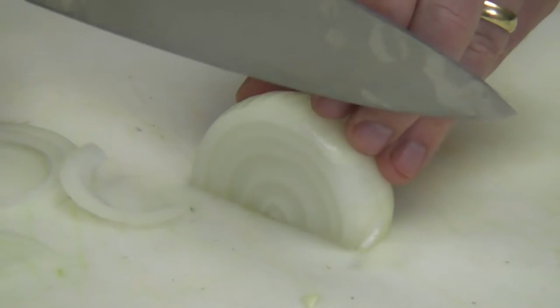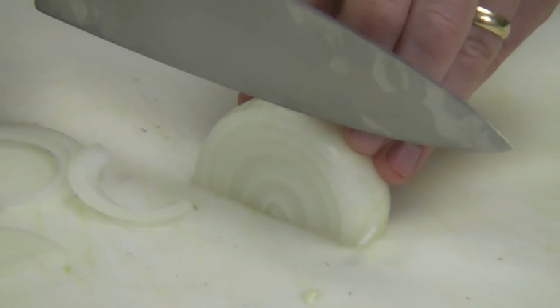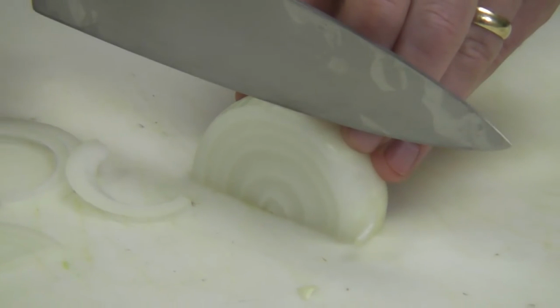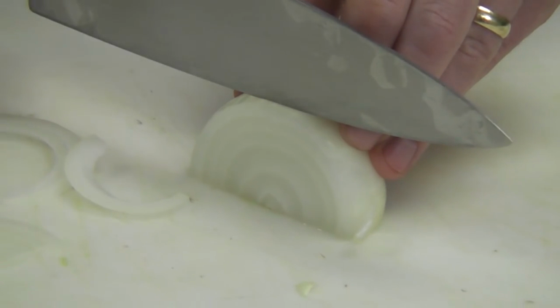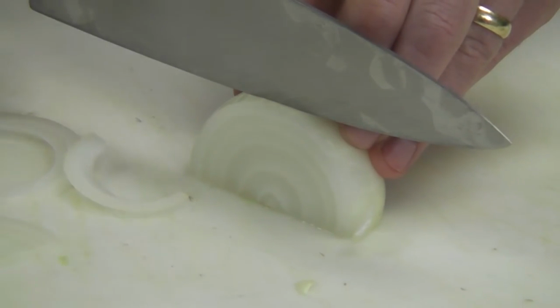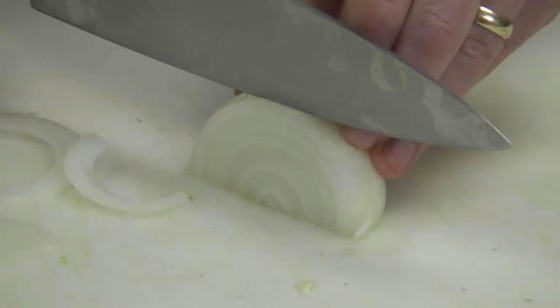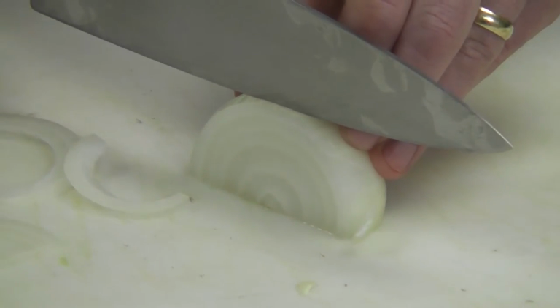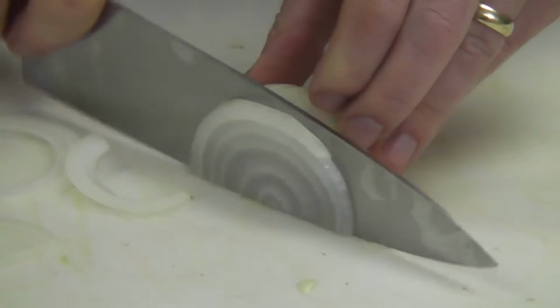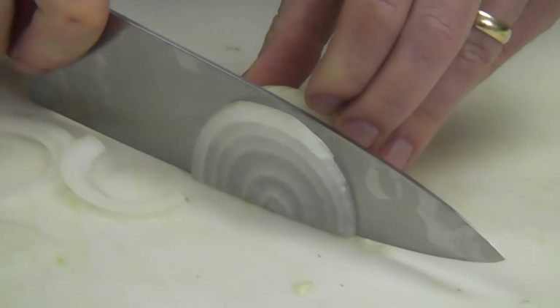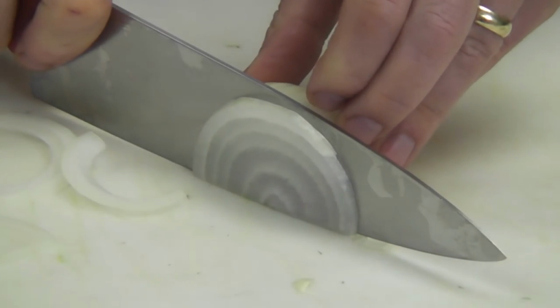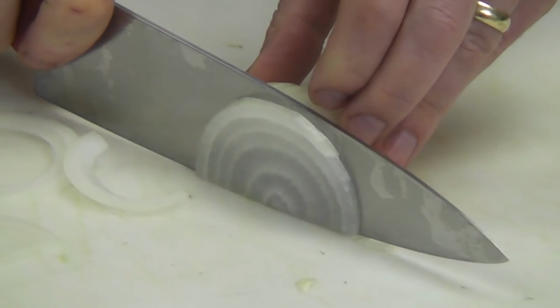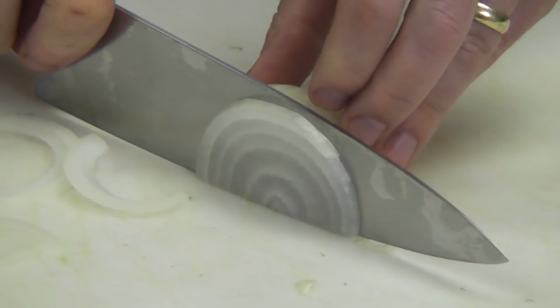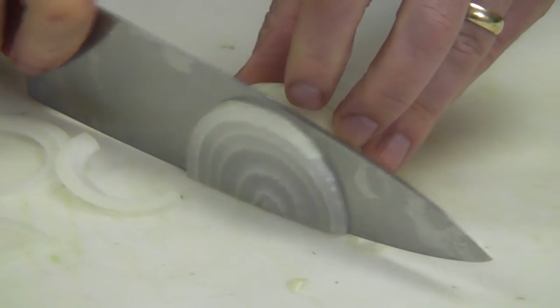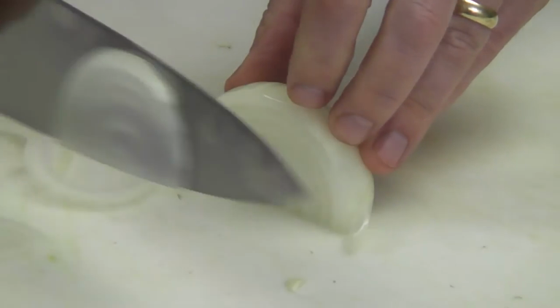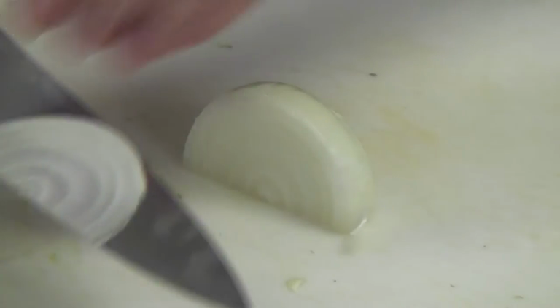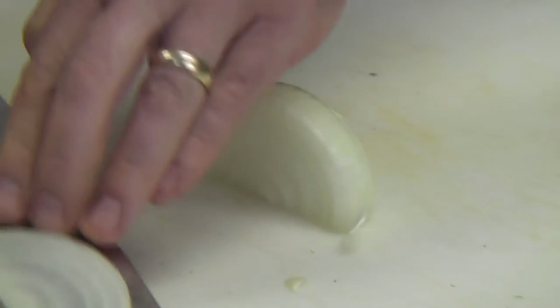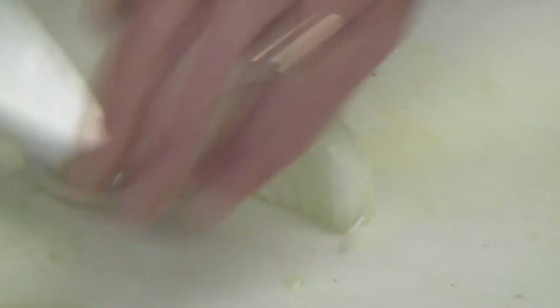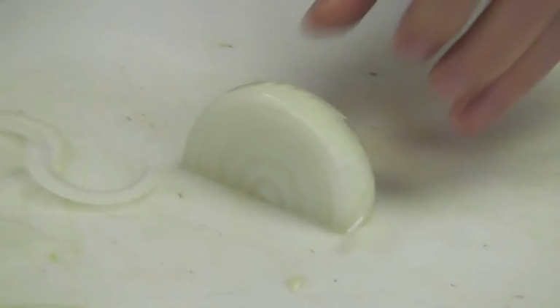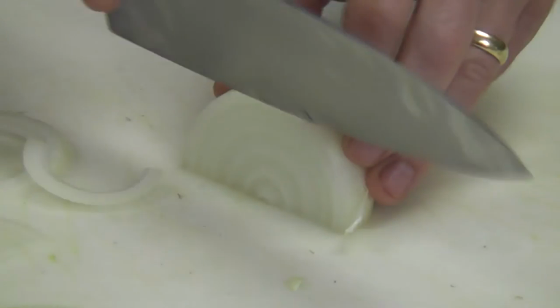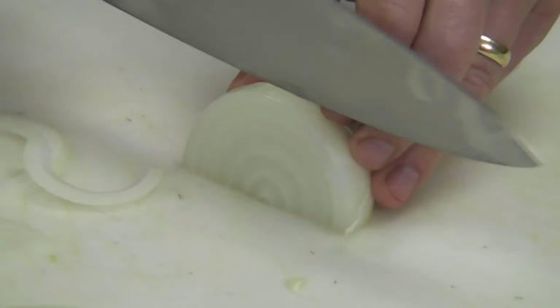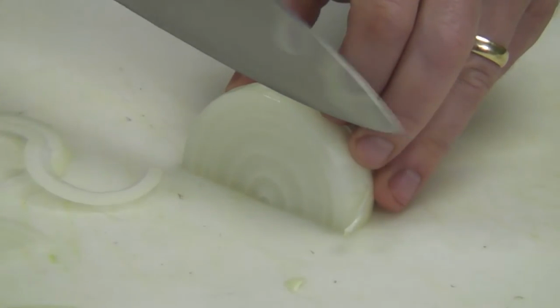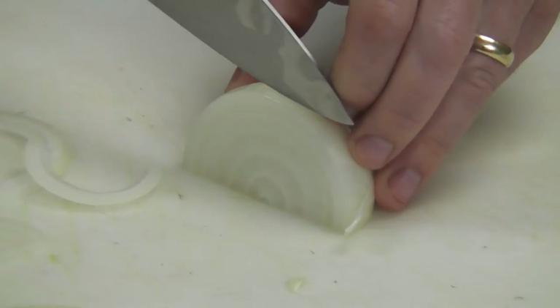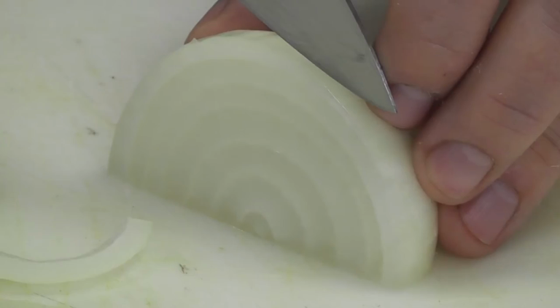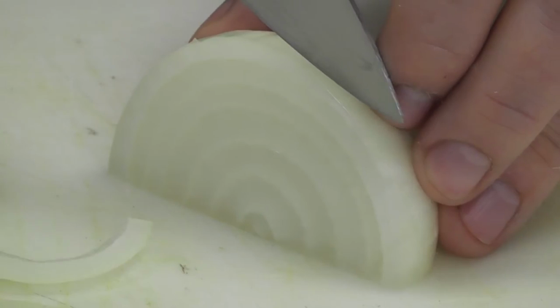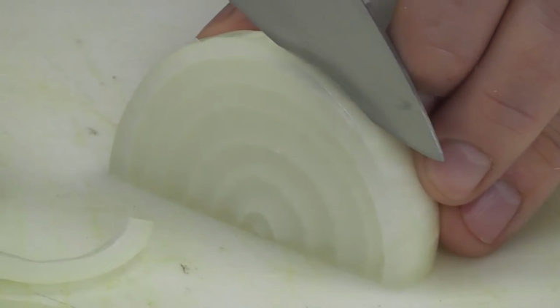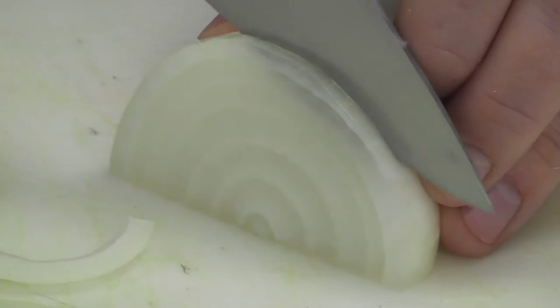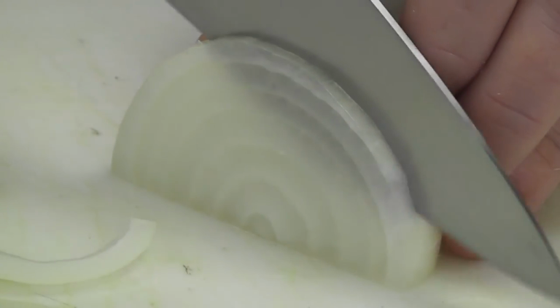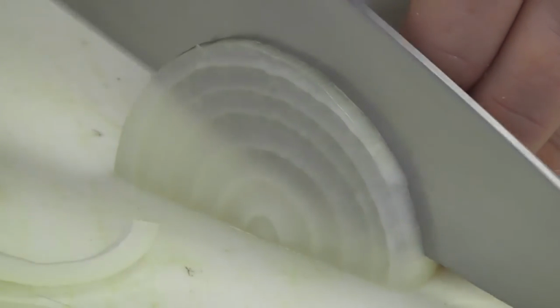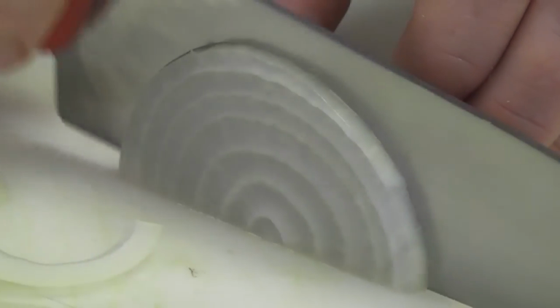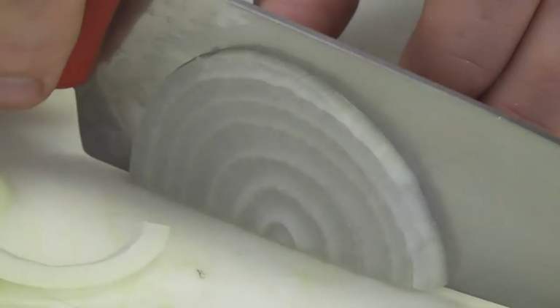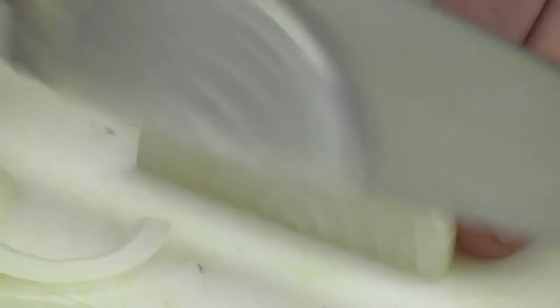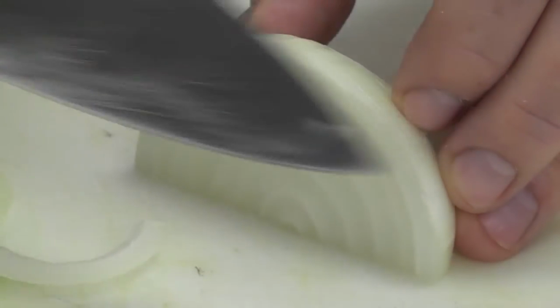If you try and just push straight down, you build up the pressure and then it drops — very dangerous, prone to cutting yourself. Again, draw it through for the safest cut.